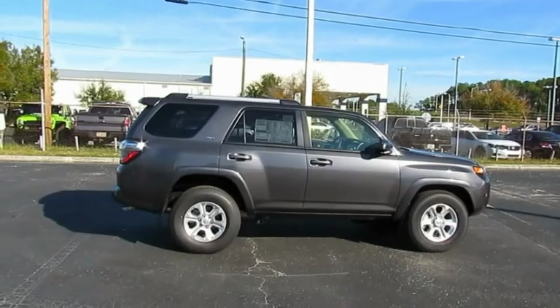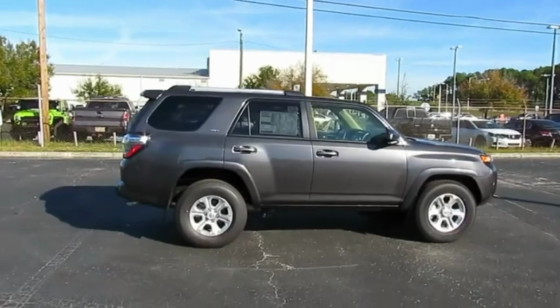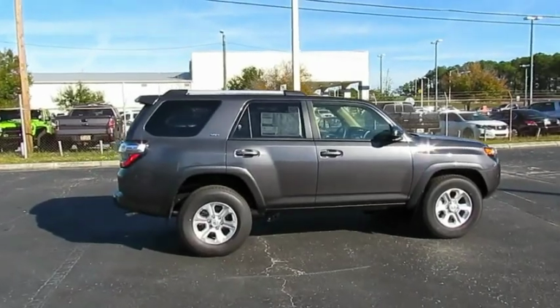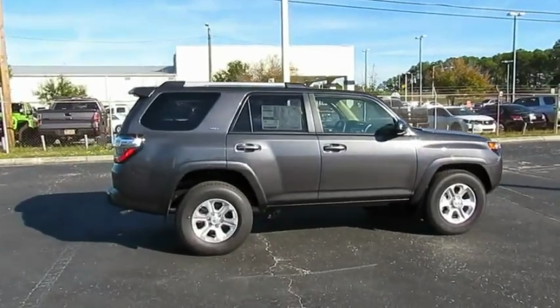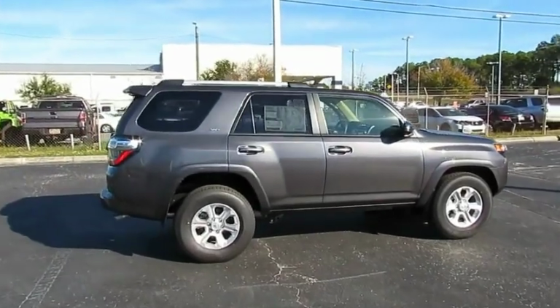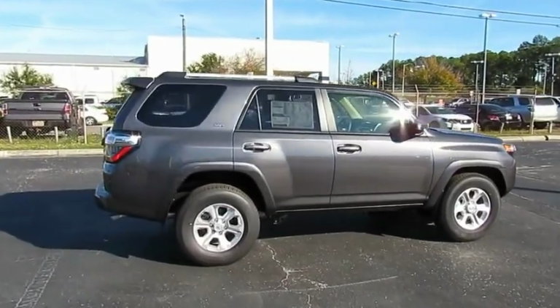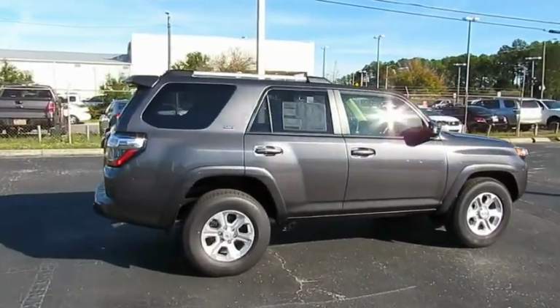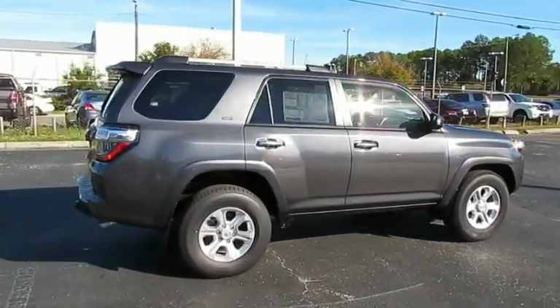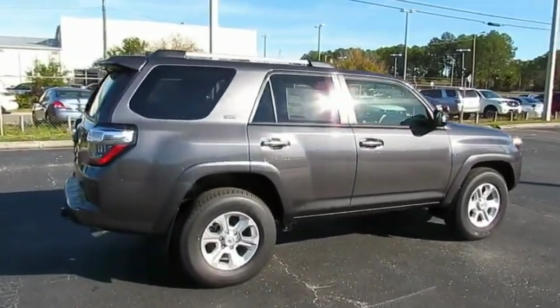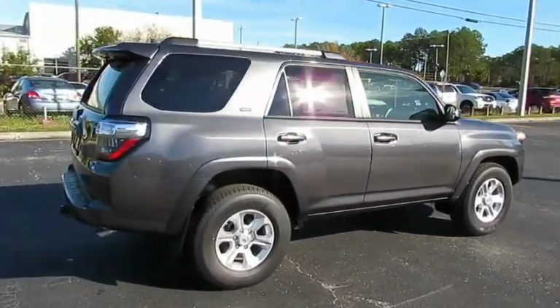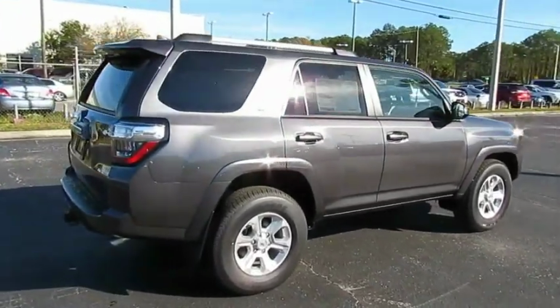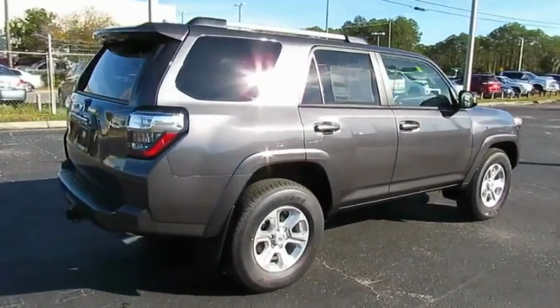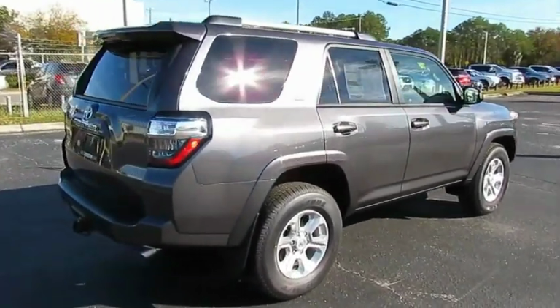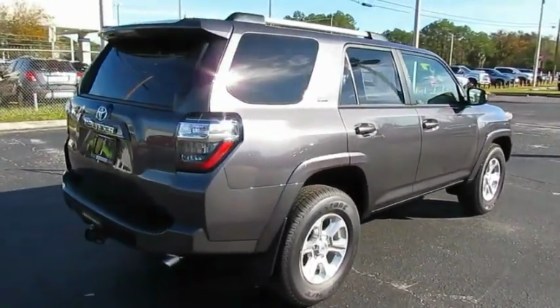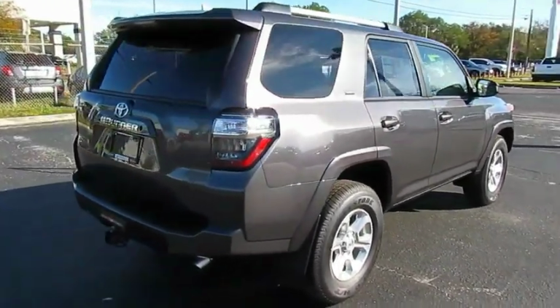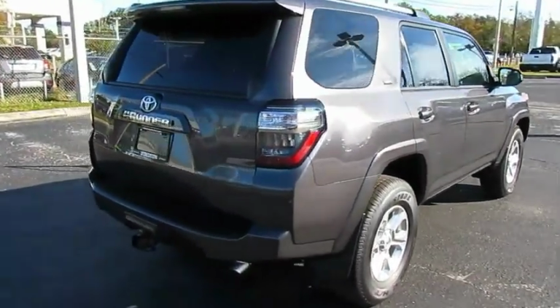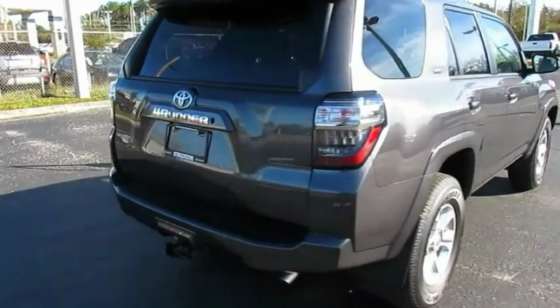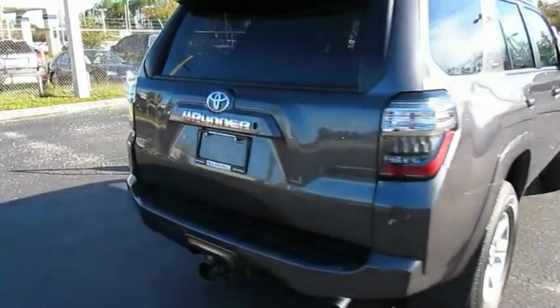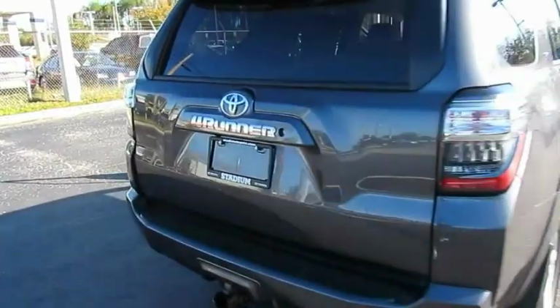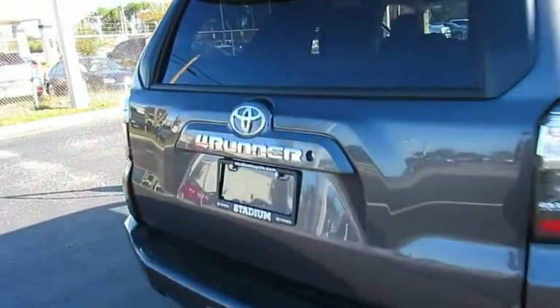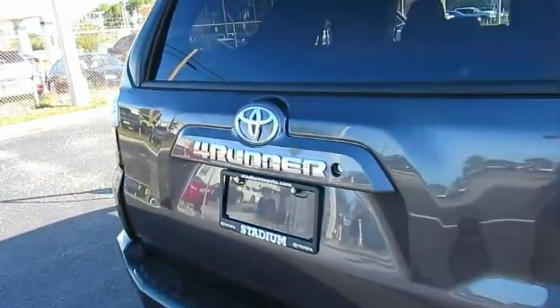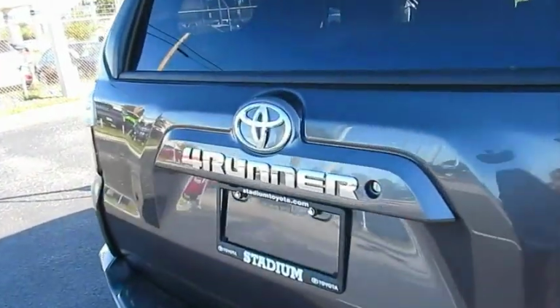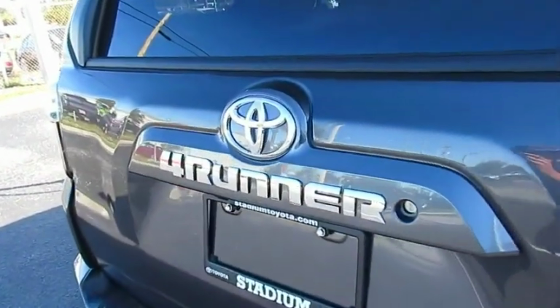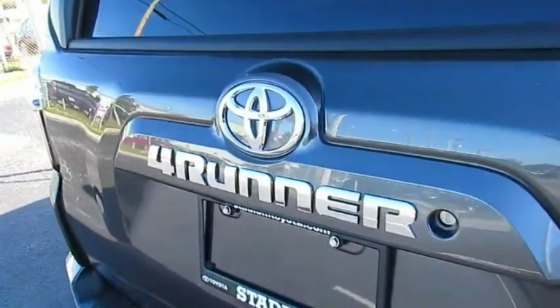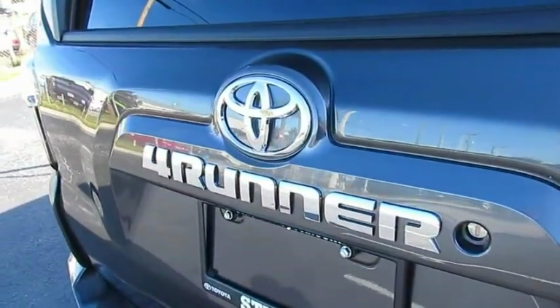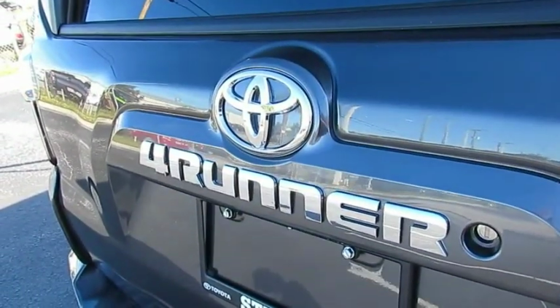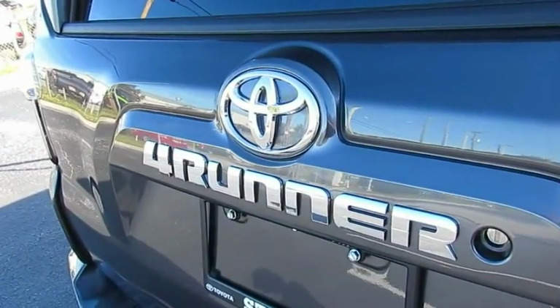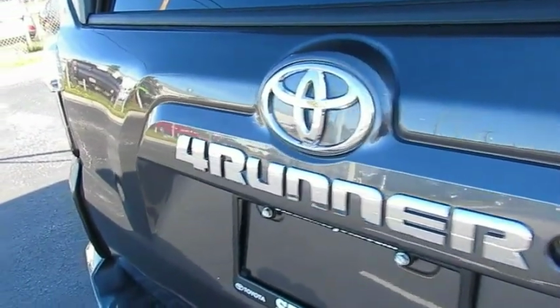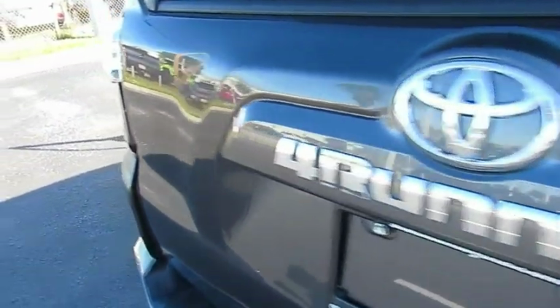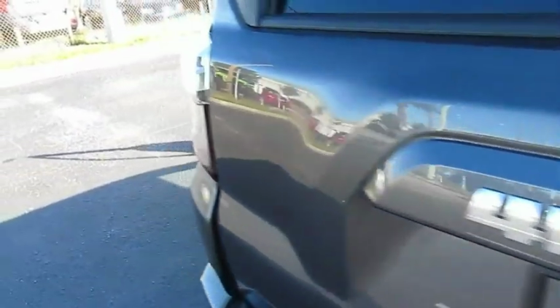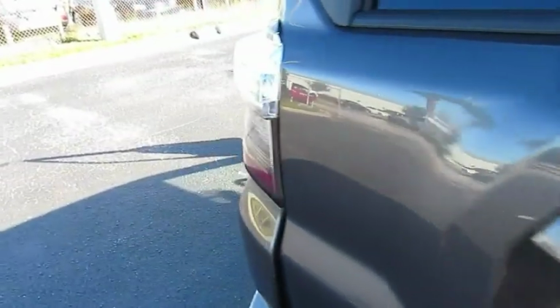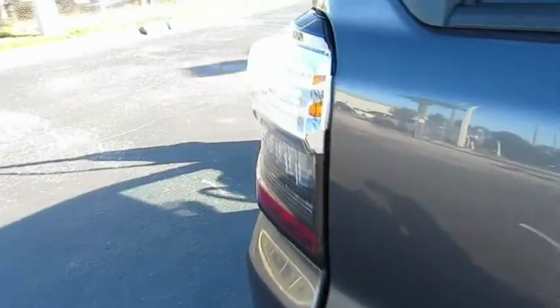Come test drive the 2019 4Runner. 4Runner durability is unbeatable. There are more 4Runners on the road today than any other midsize SUV.